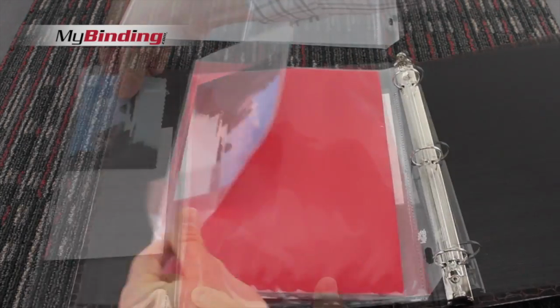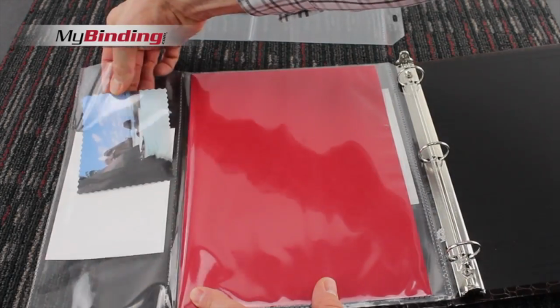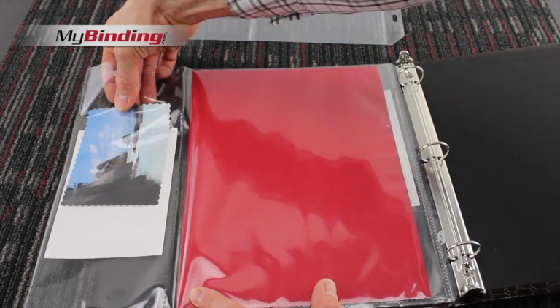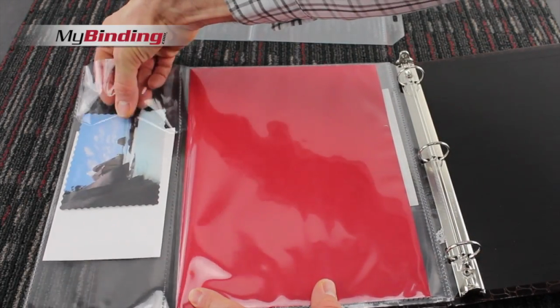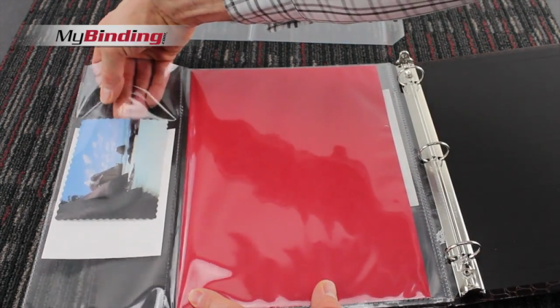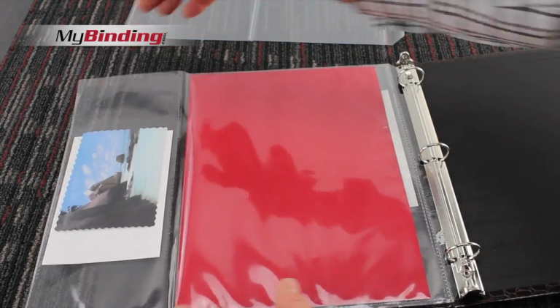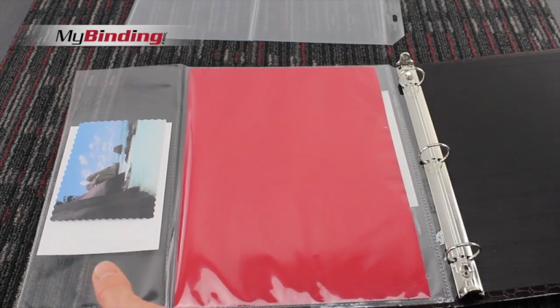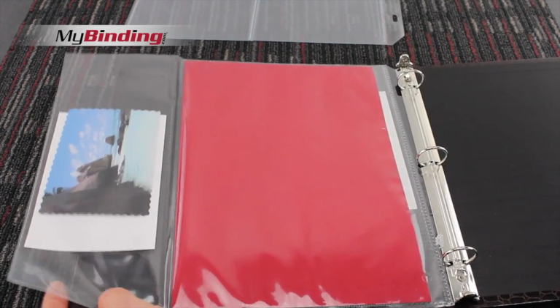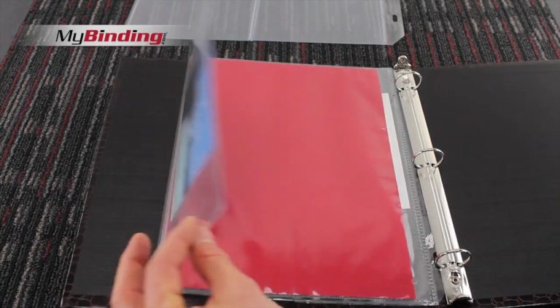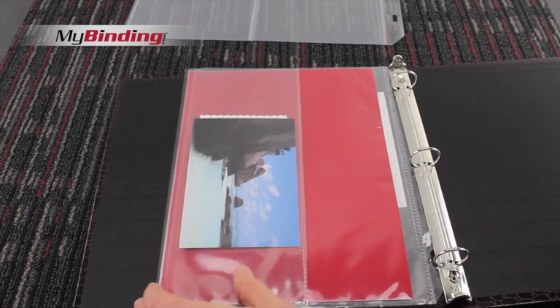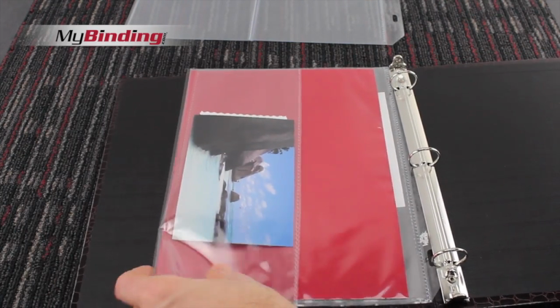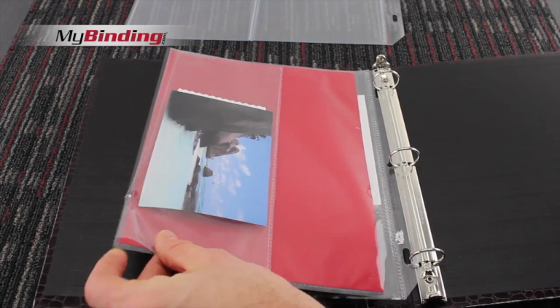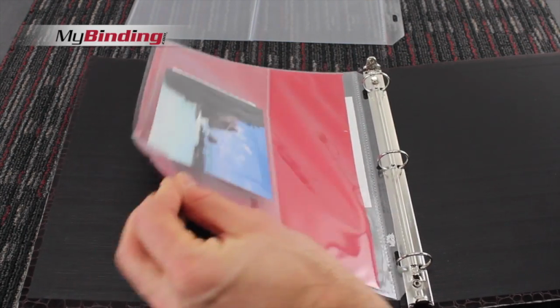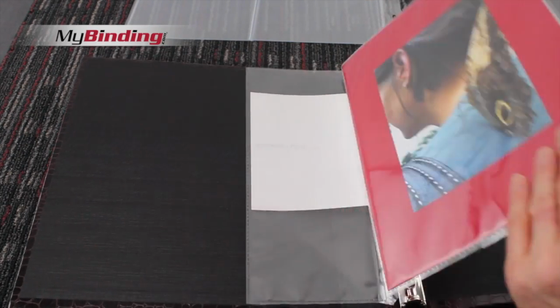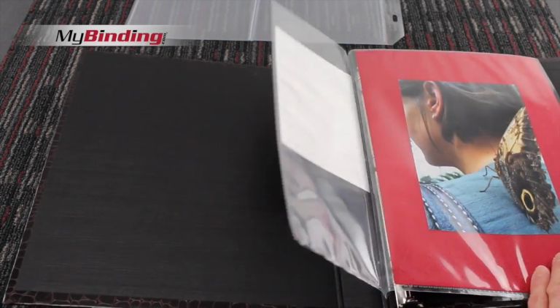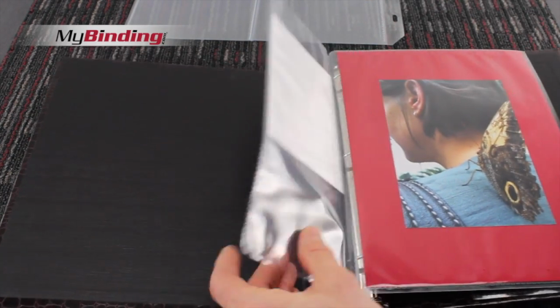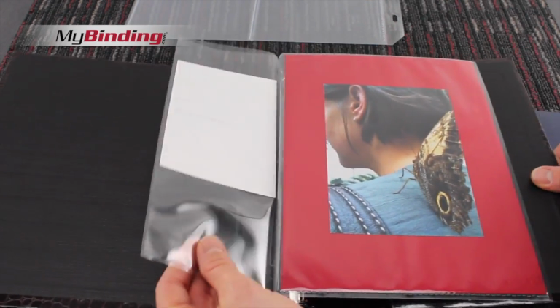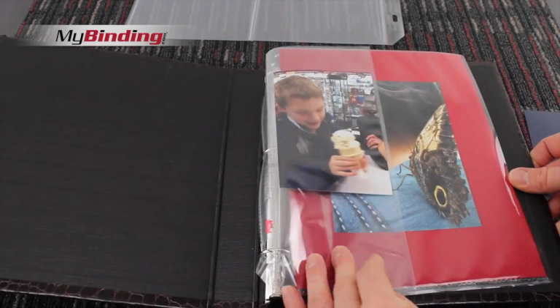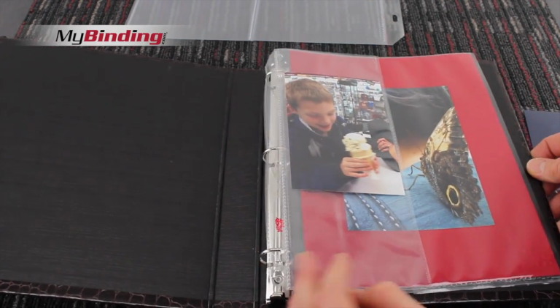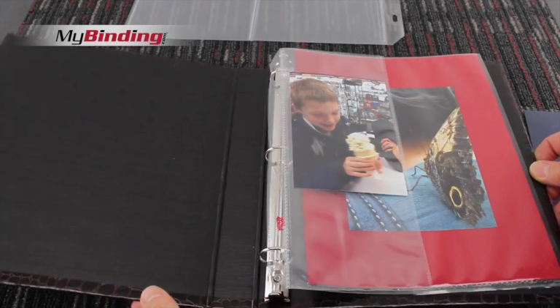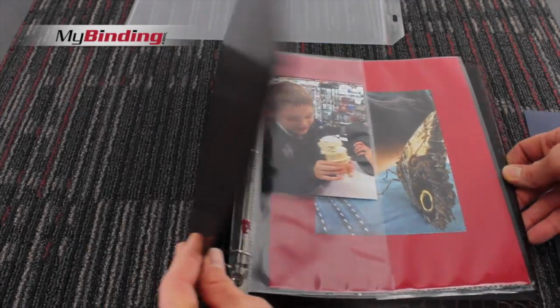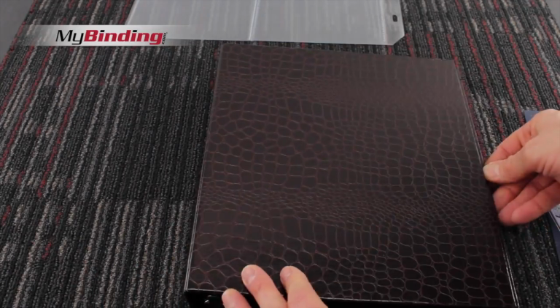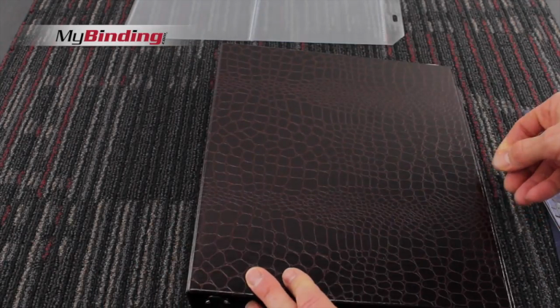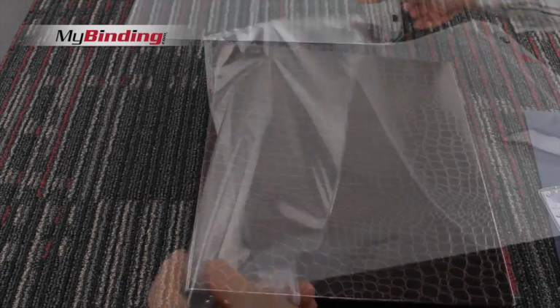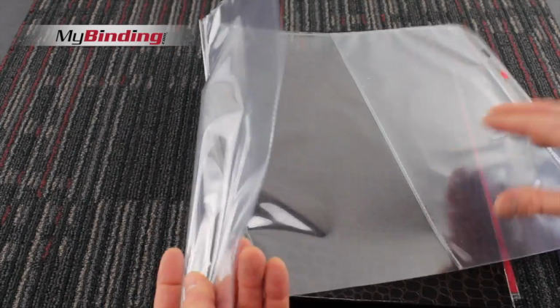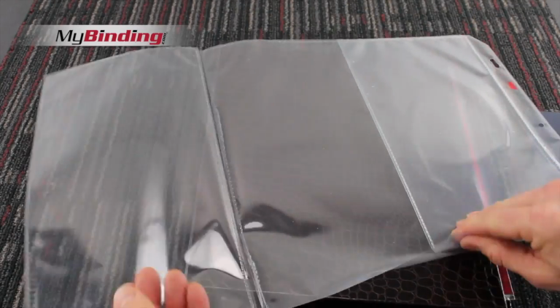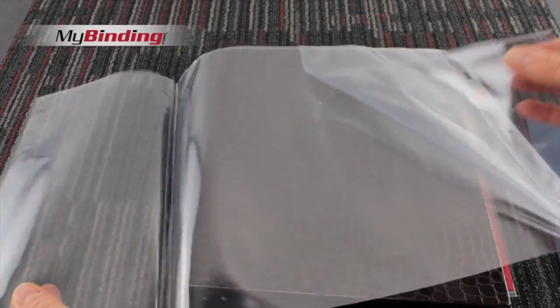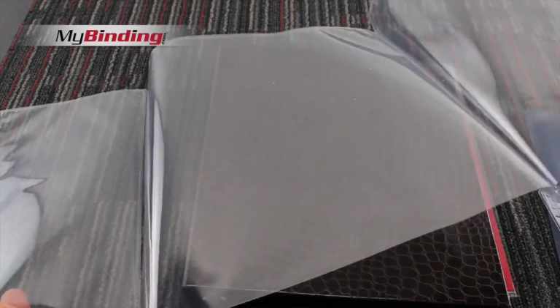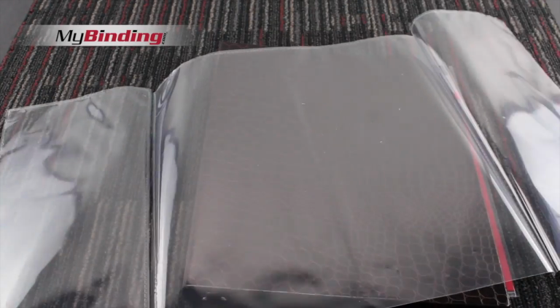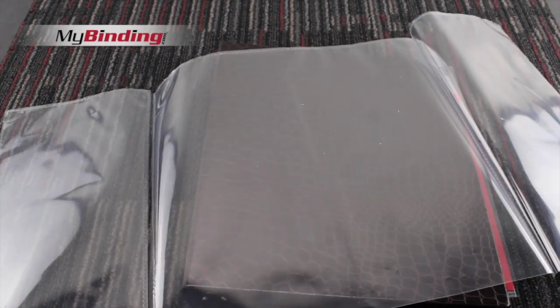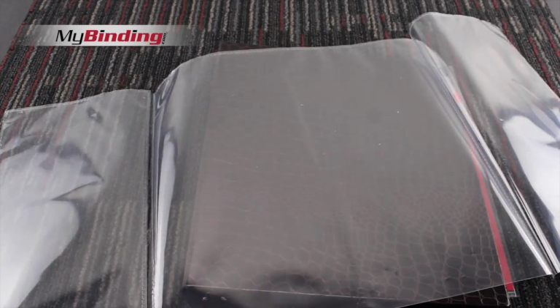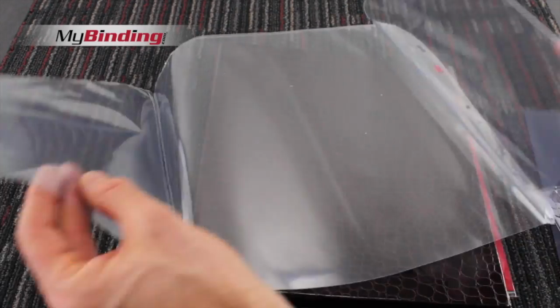The clear finish offers a sharp and transparent display that makes every presentation bold and bright. They come in both sizes 11 by 8.5 and 12 by 12. Standard 3-hole punch allows them to go into binders and memory books.